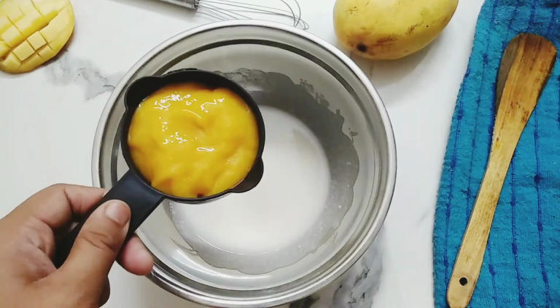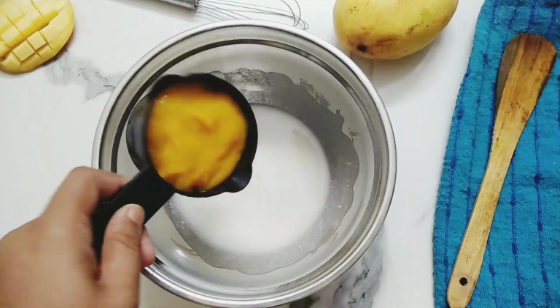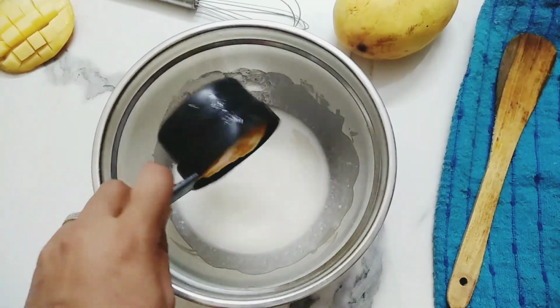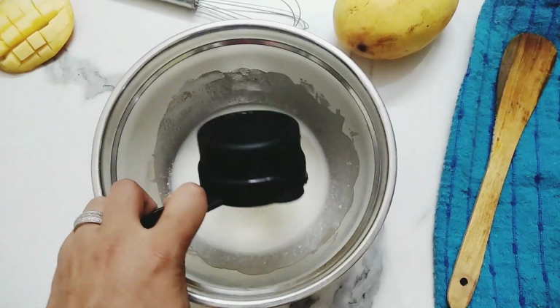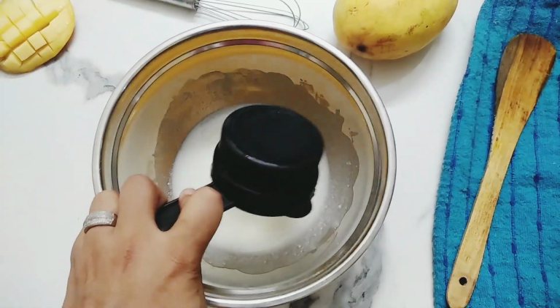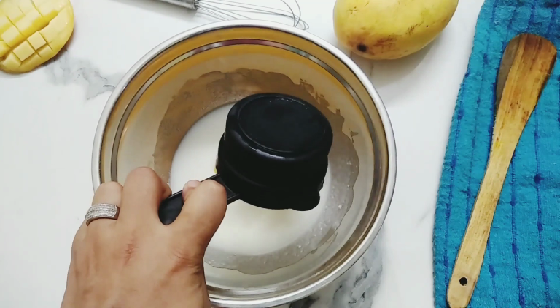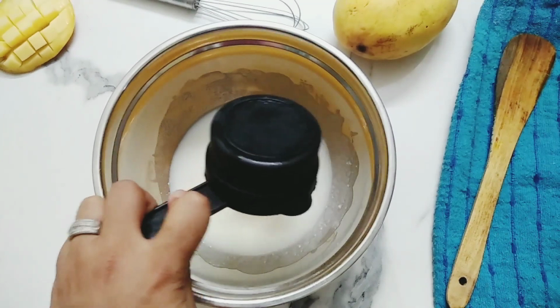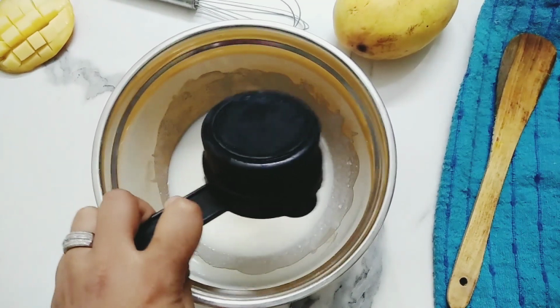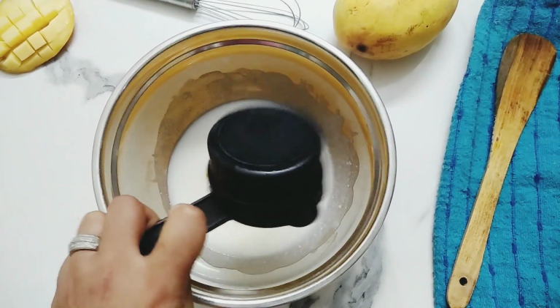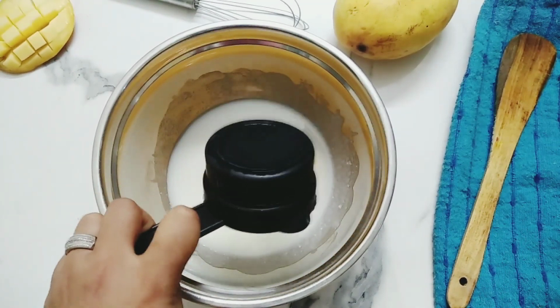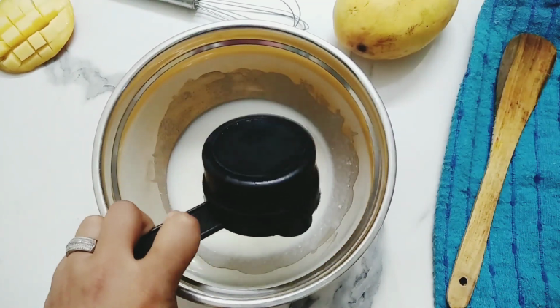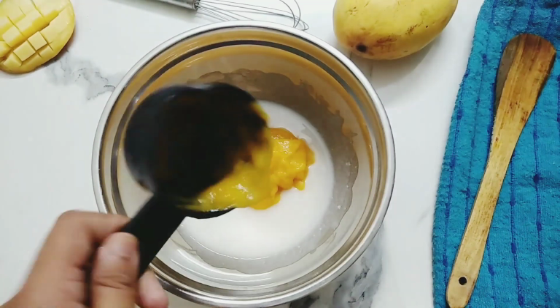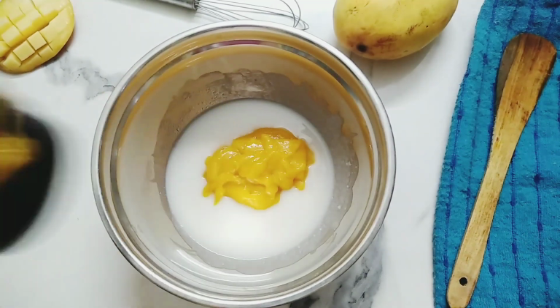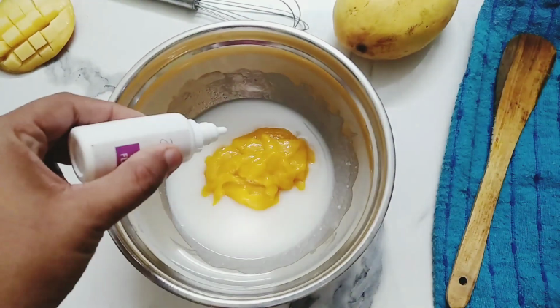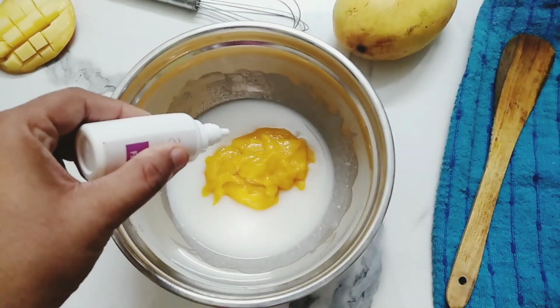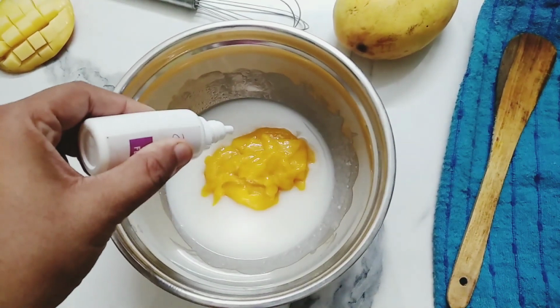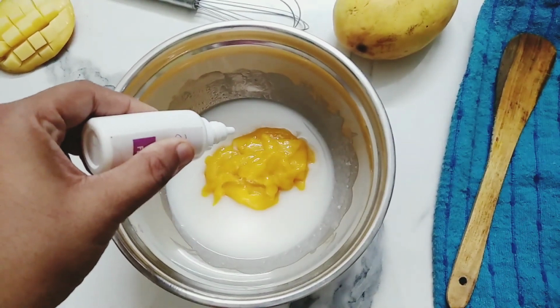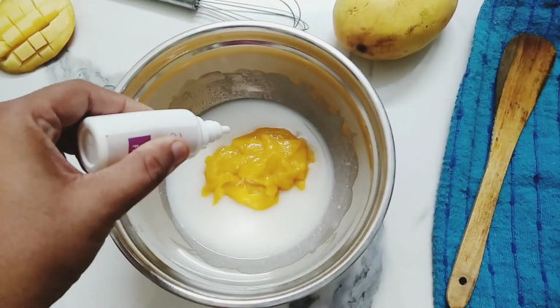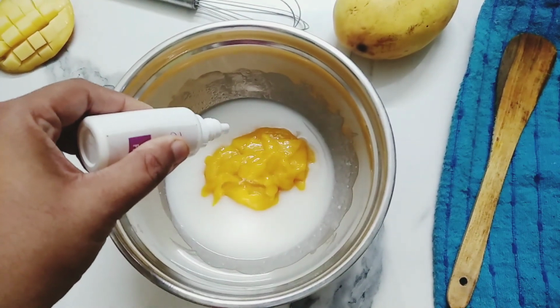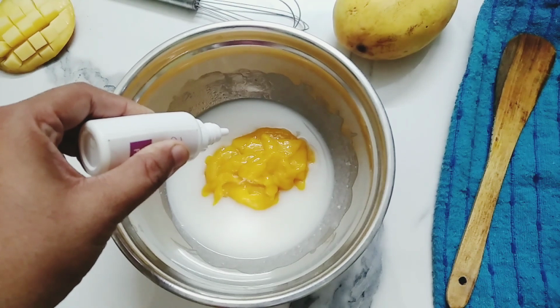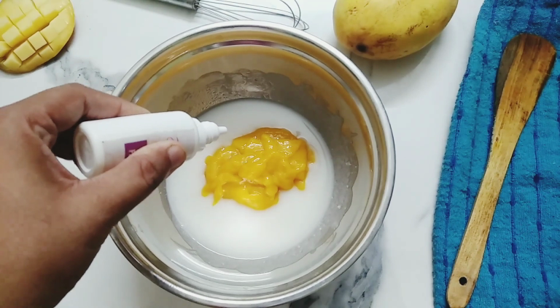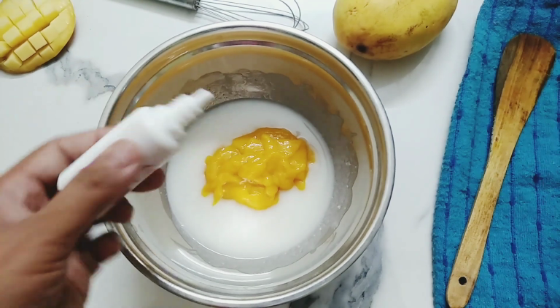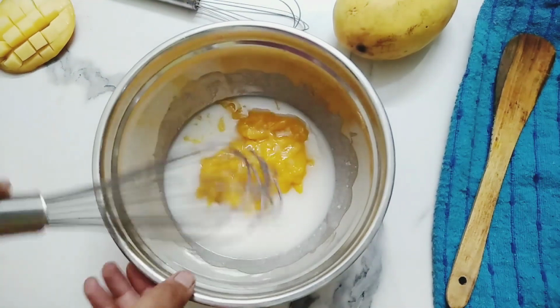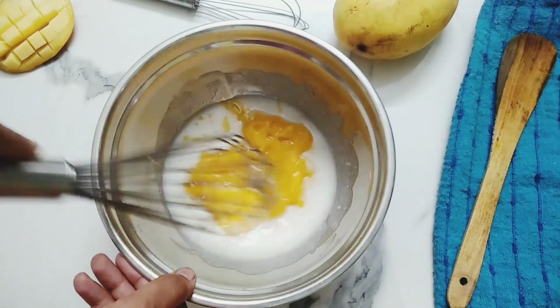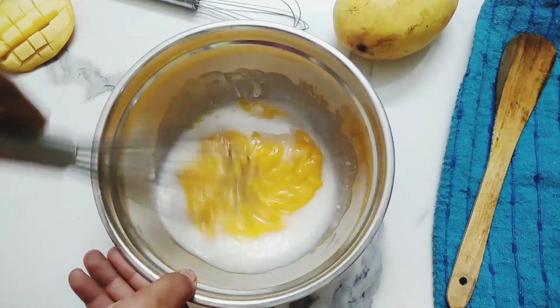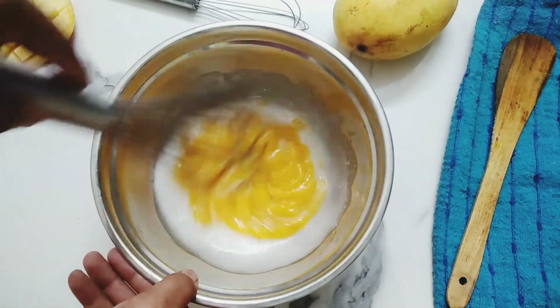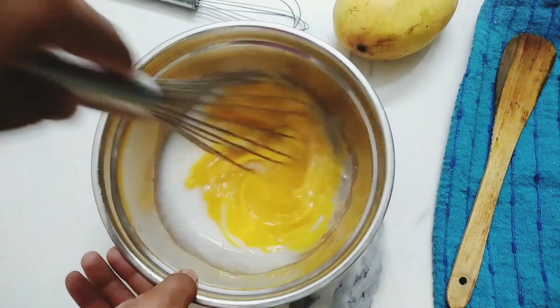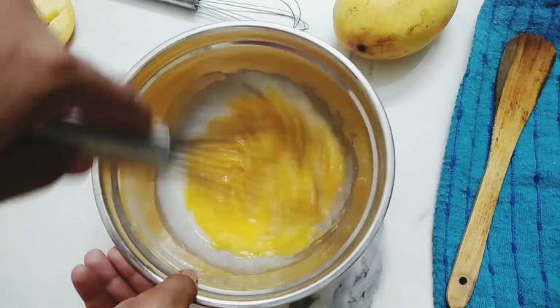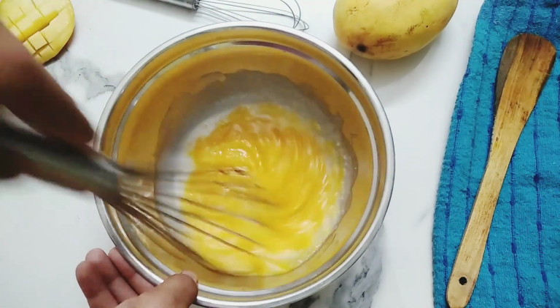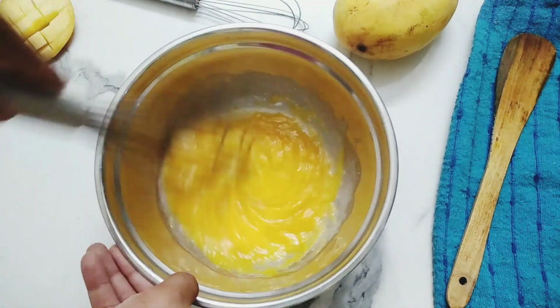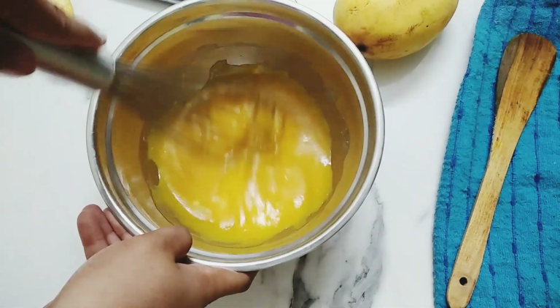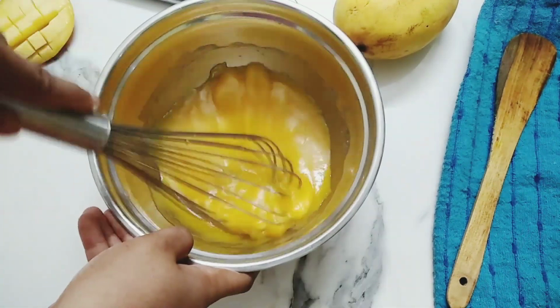Now add 1 cup mango puree and 8 to 10 drops of vanilla essence. Mix all your wet ingredients very well.